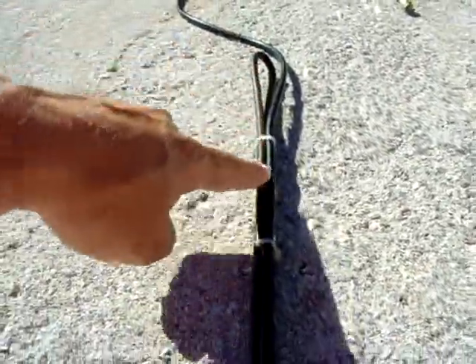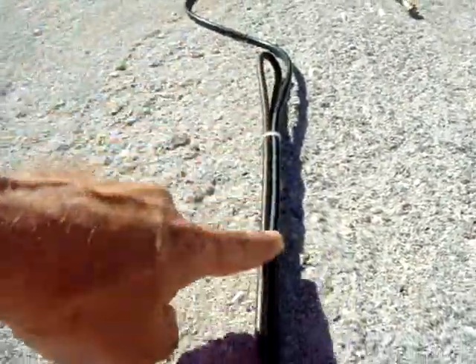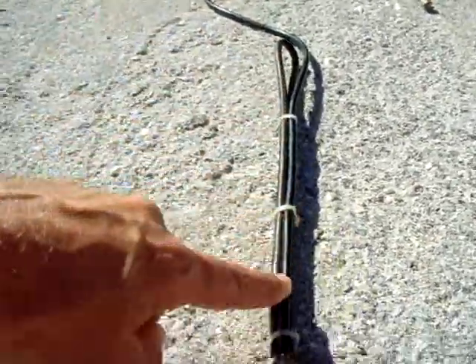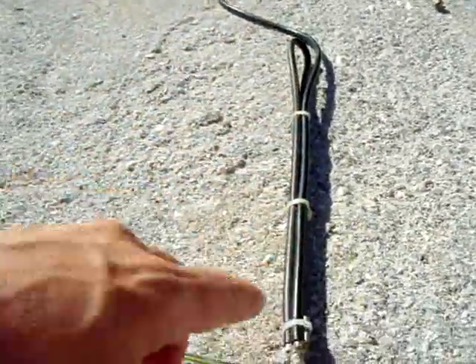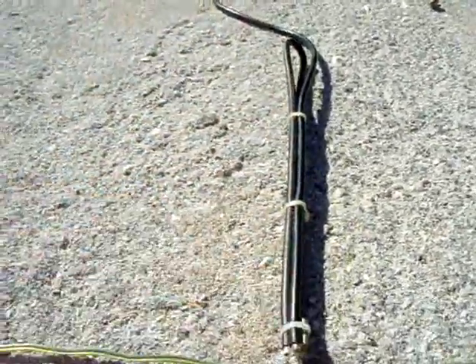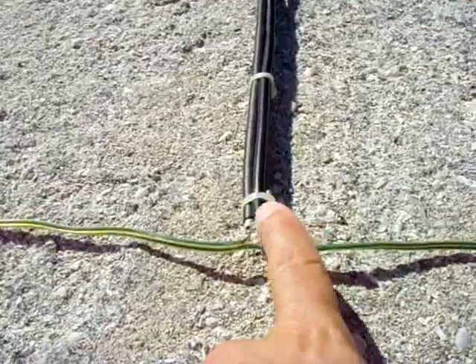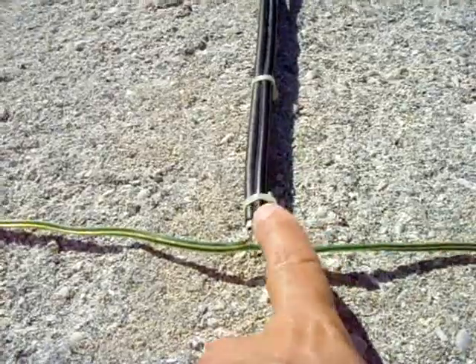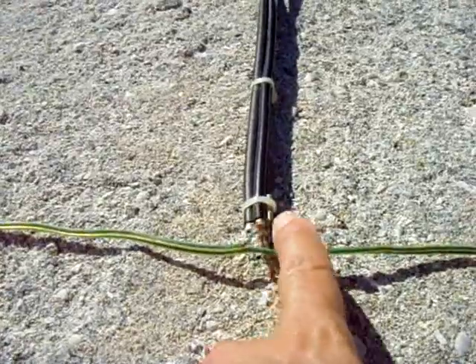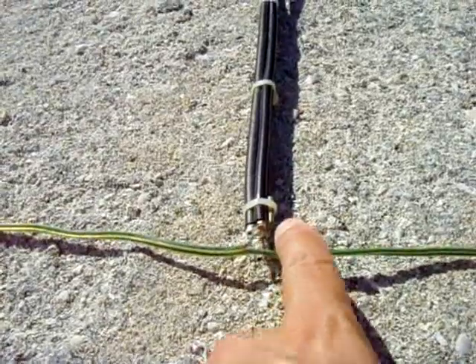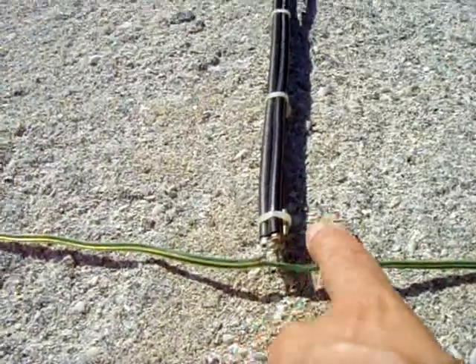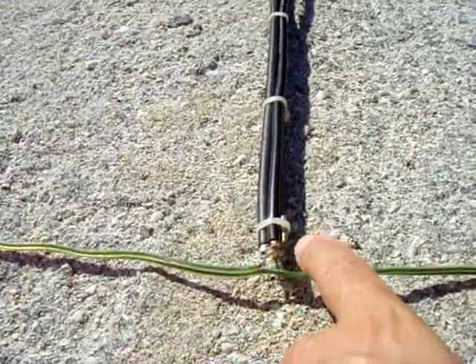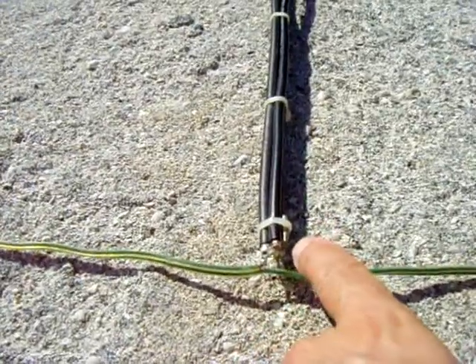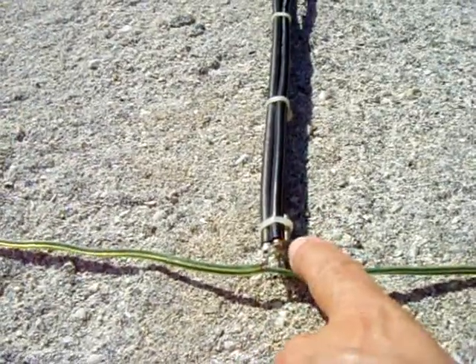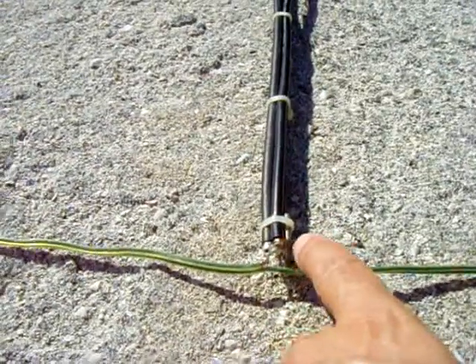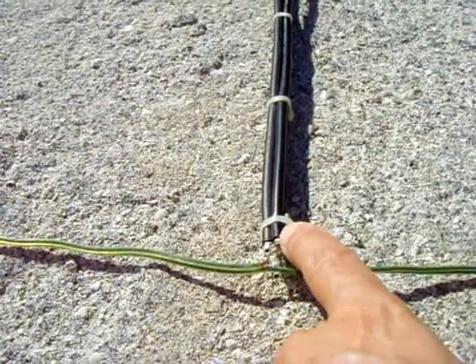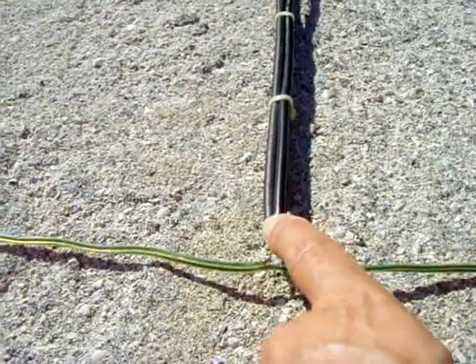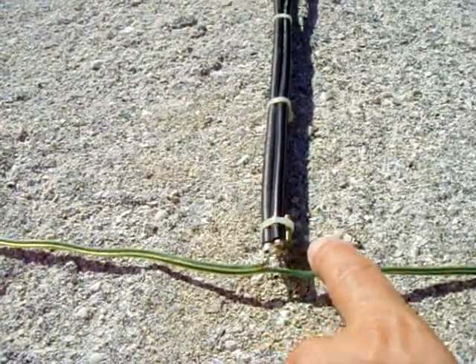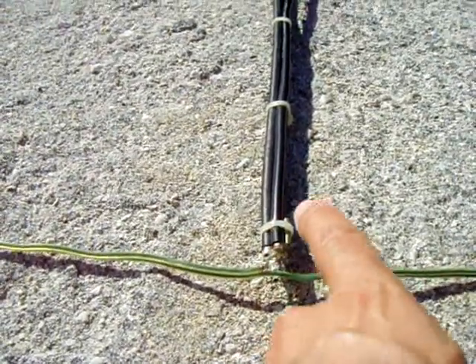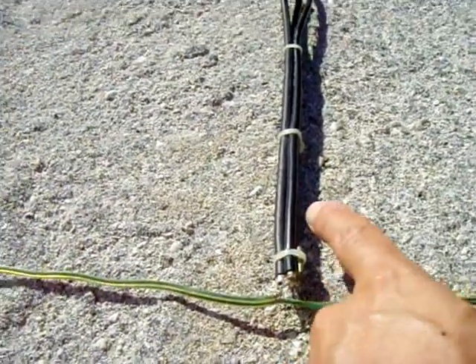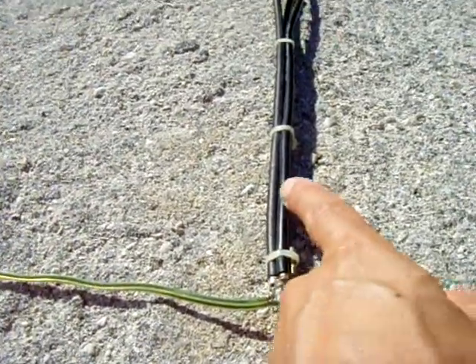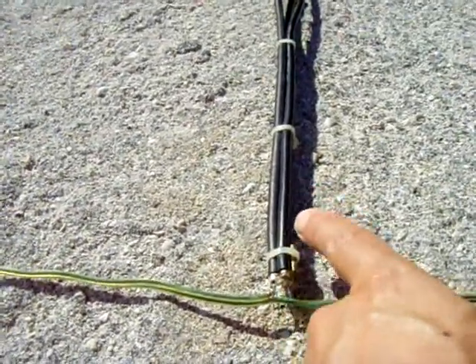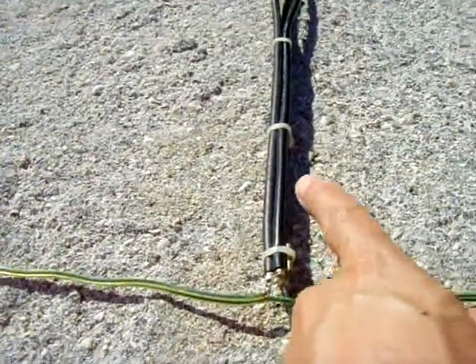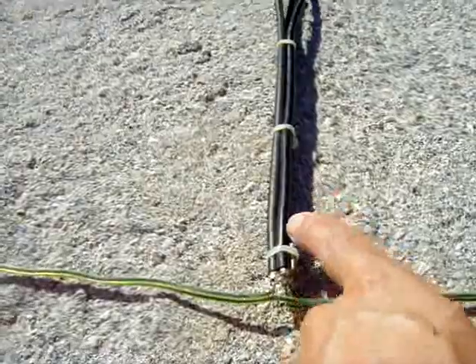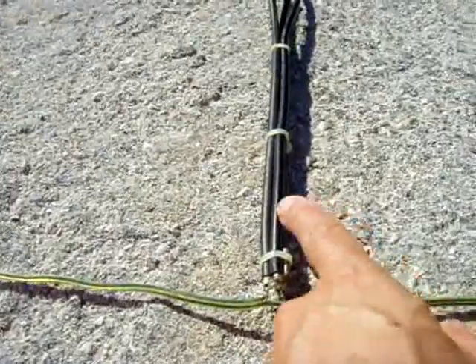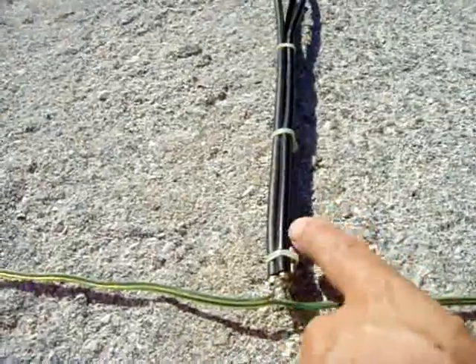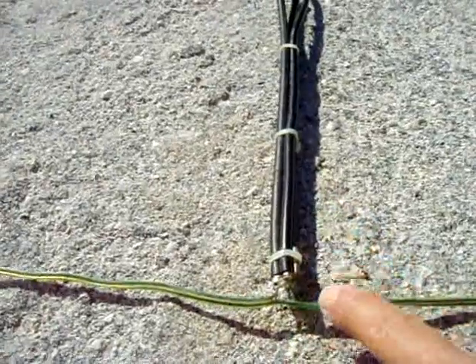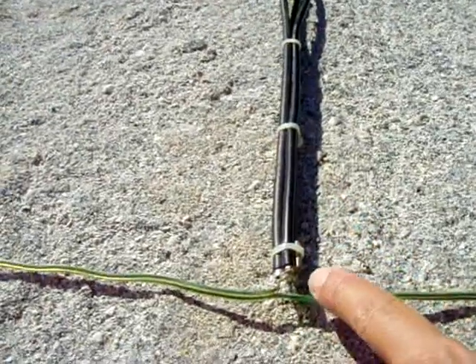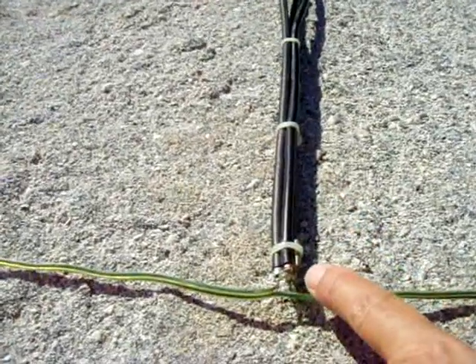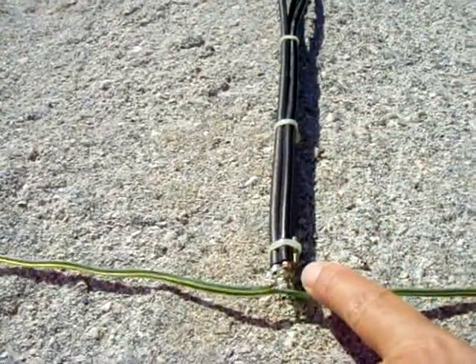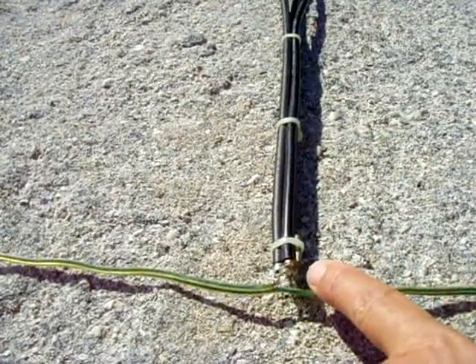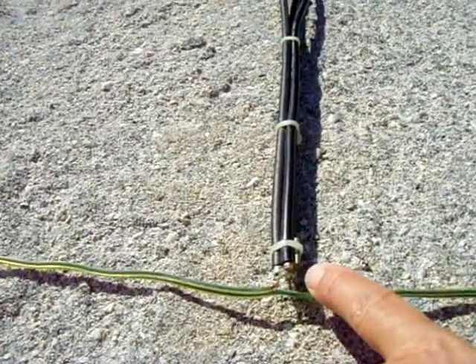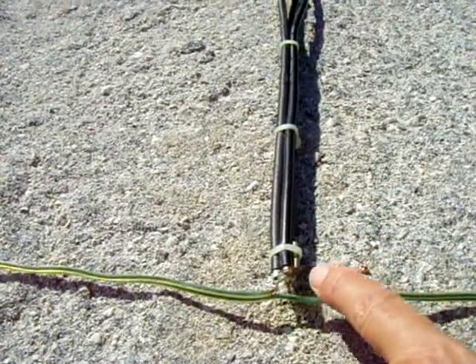All it is is a piece of coax. What you do is you connect all the braided shields together from each cable, and you want to use copper shielding — not aluminum. Otherwise, you will not be able to solder to it.